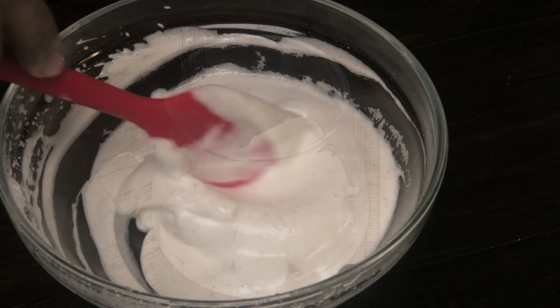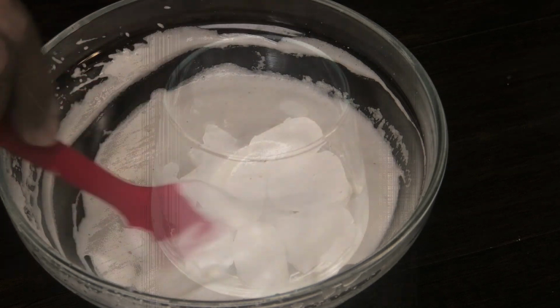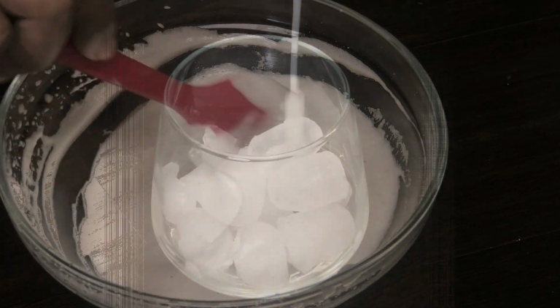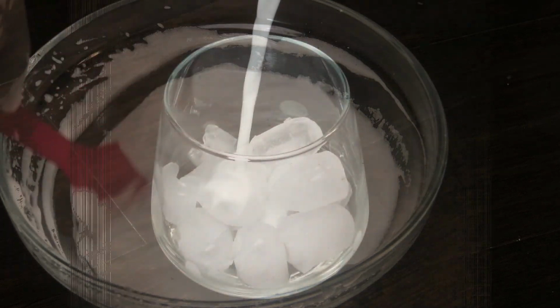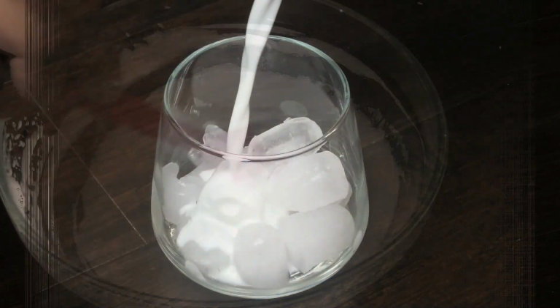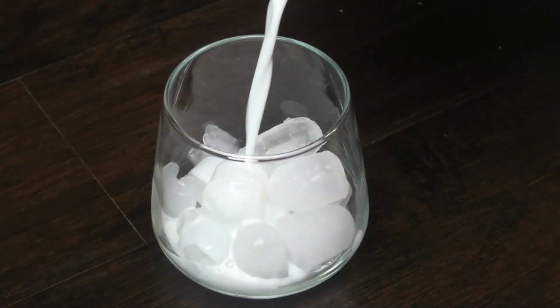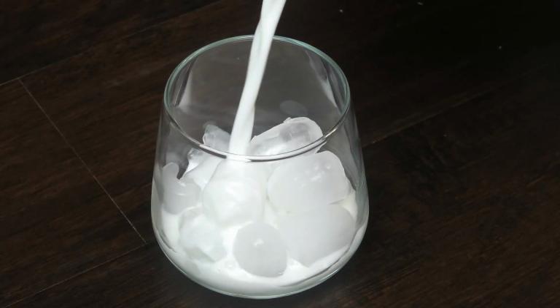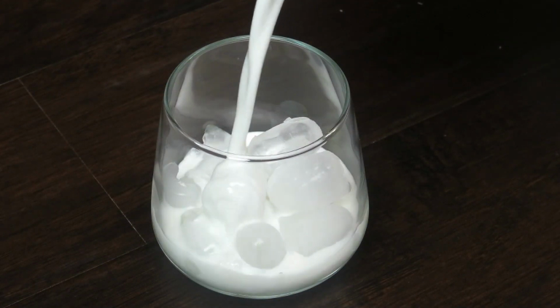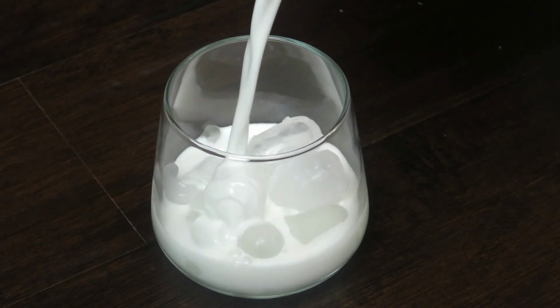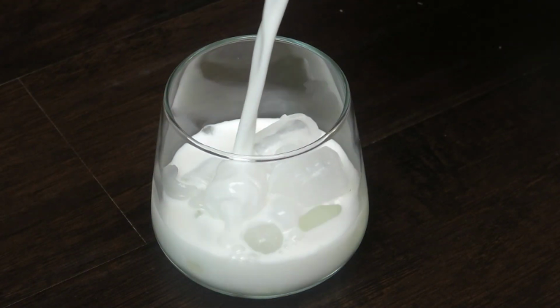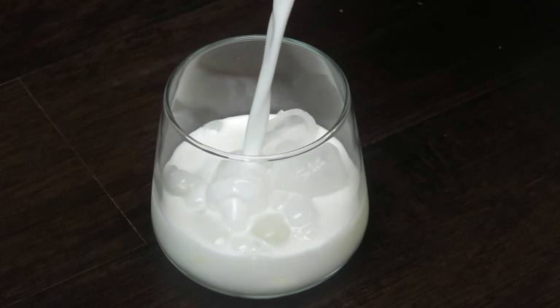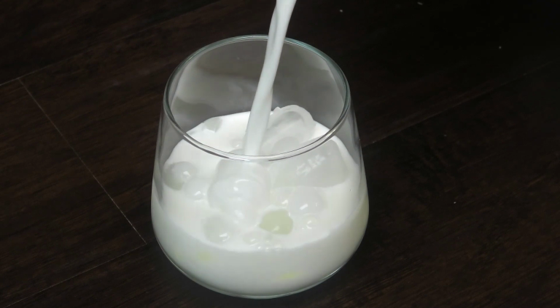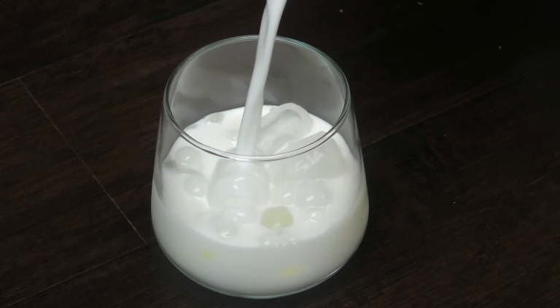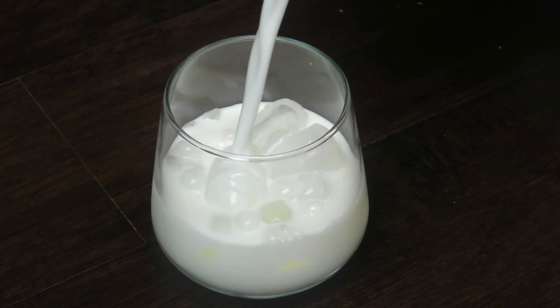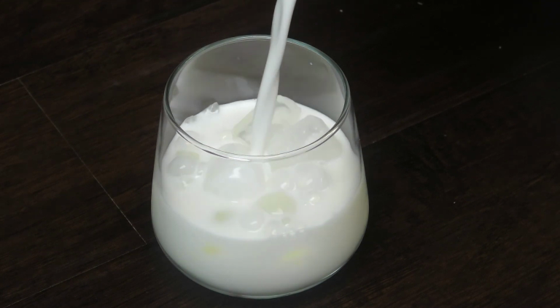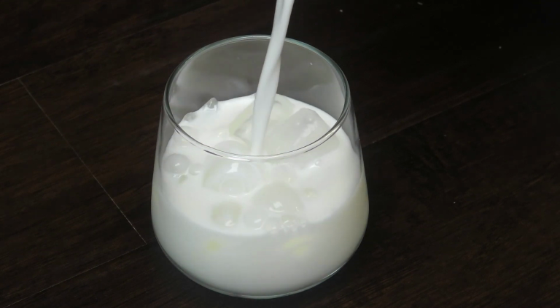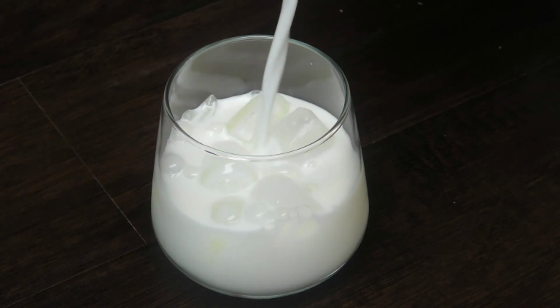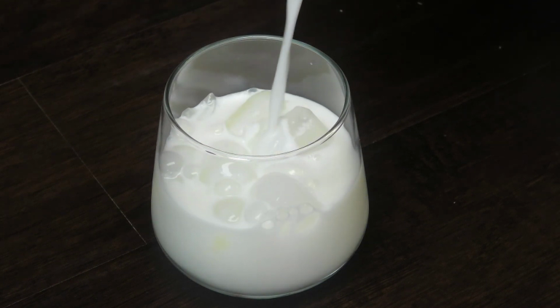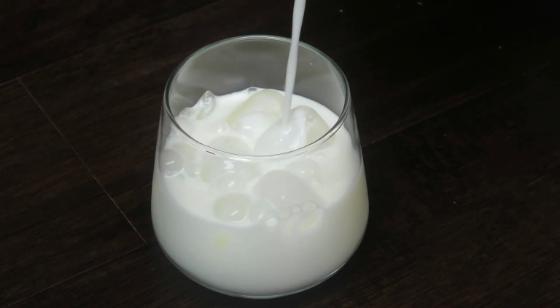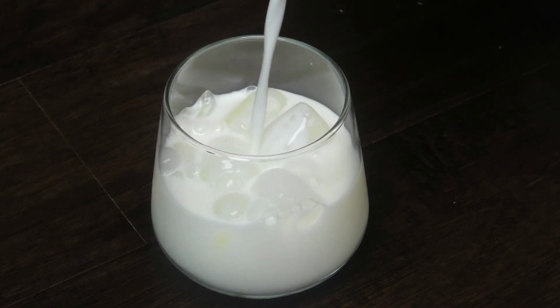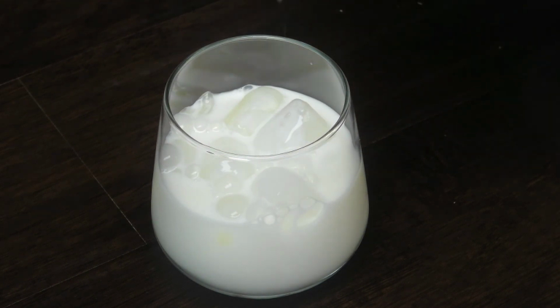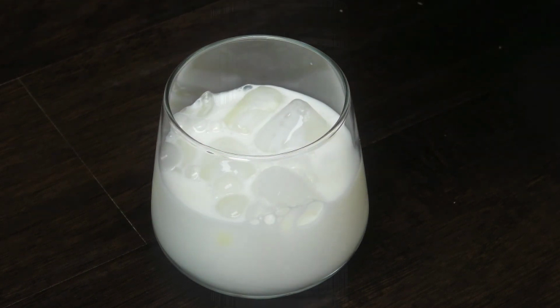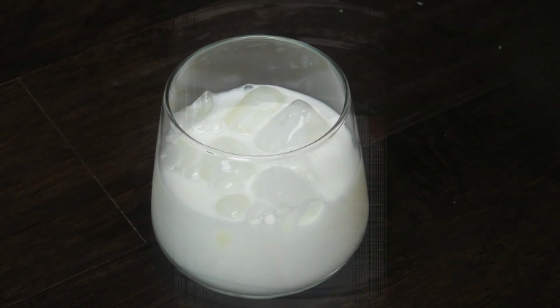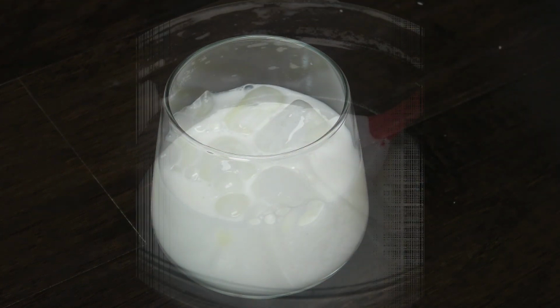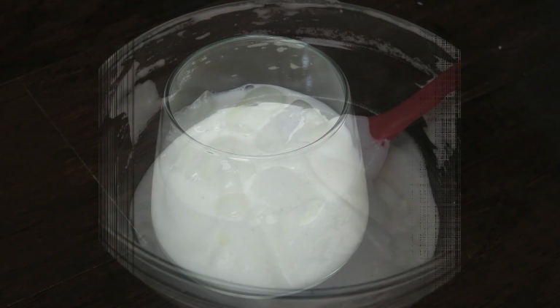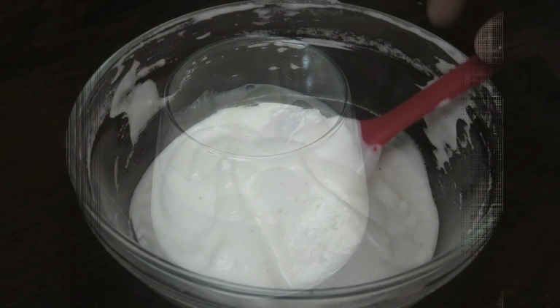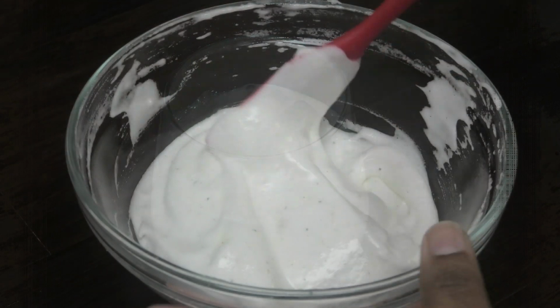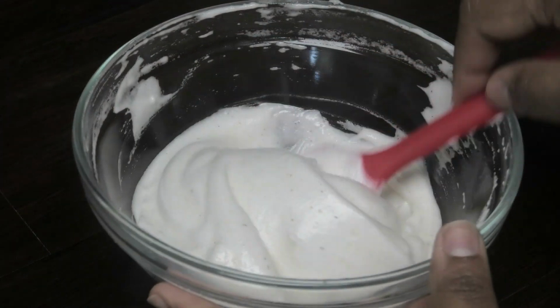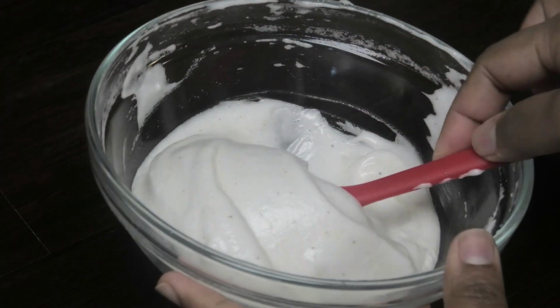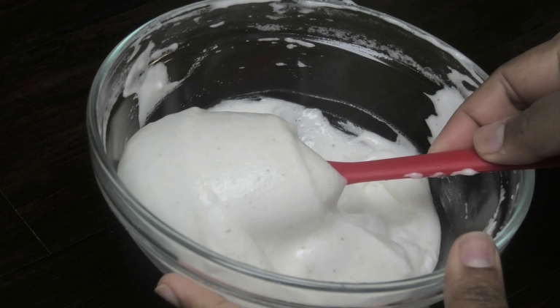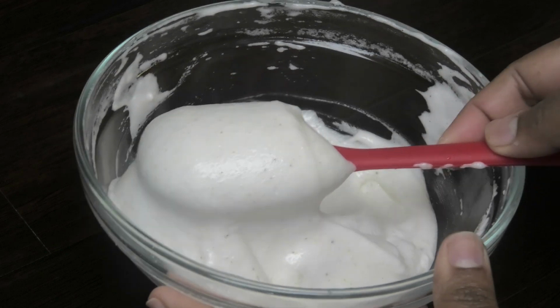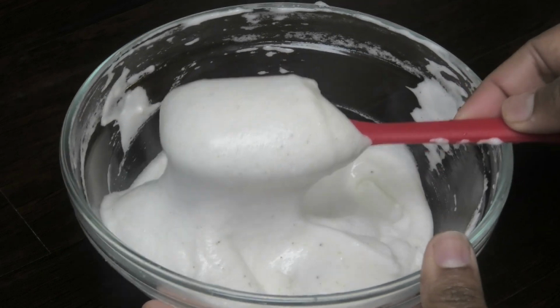Let's pour some milk into a glass with ice — the amount of milk you use is all up to you. Less milk and you'll get a stronger flavor.